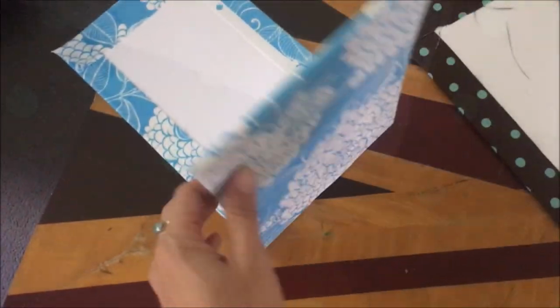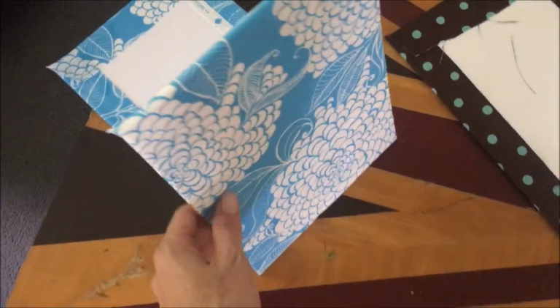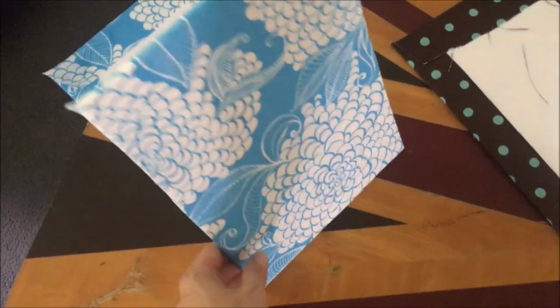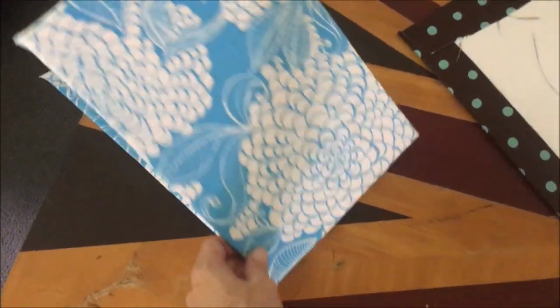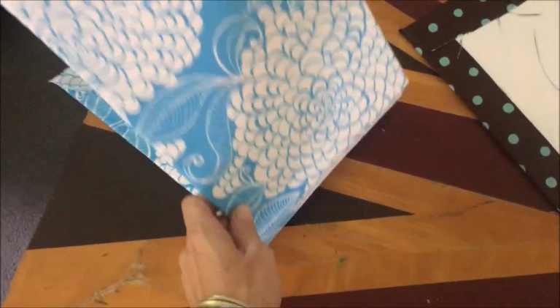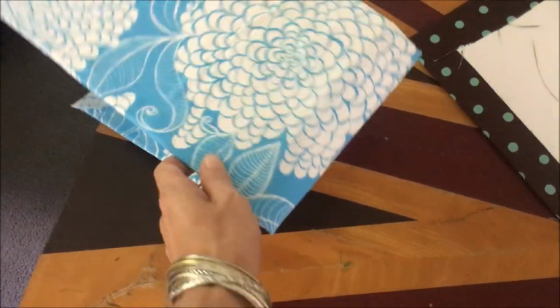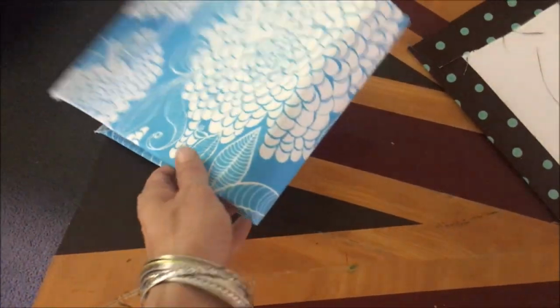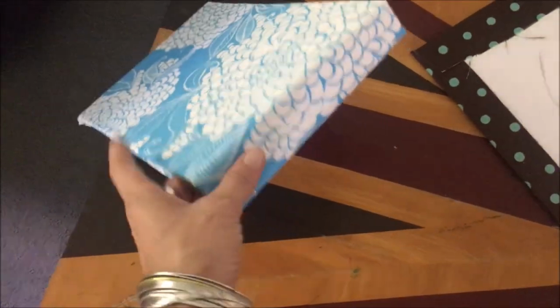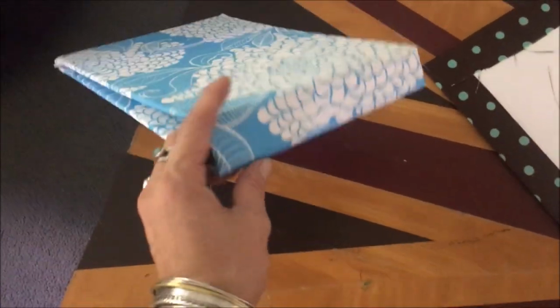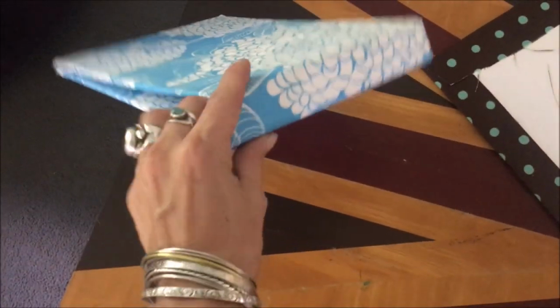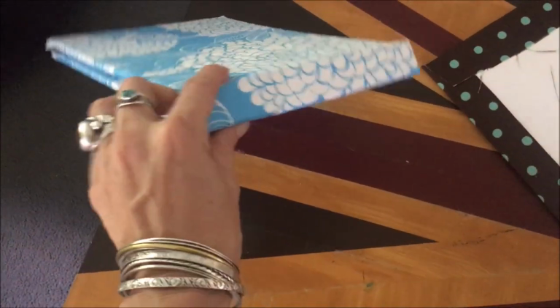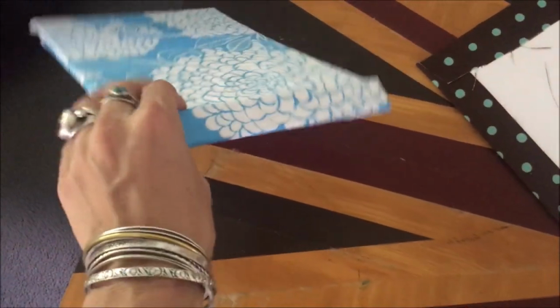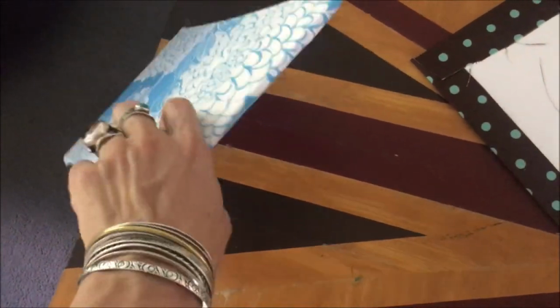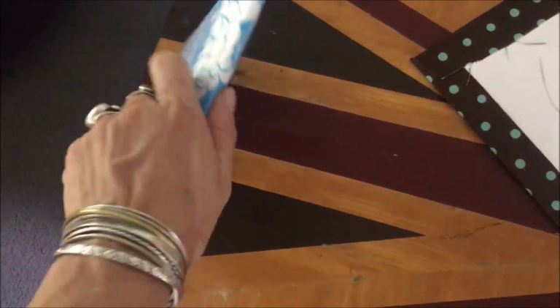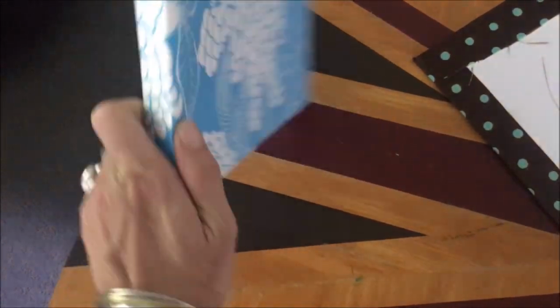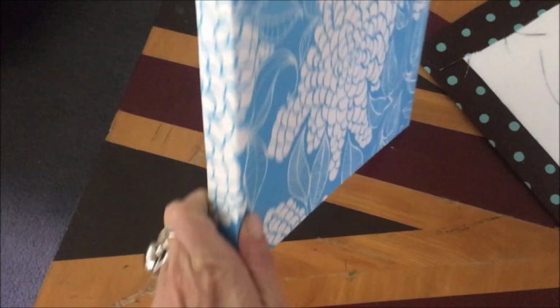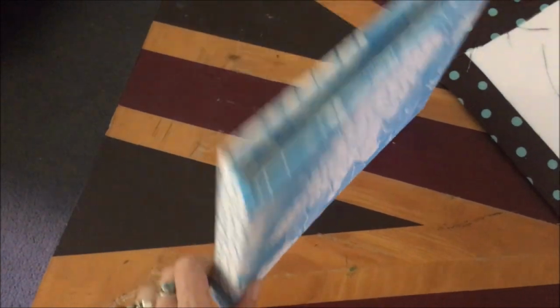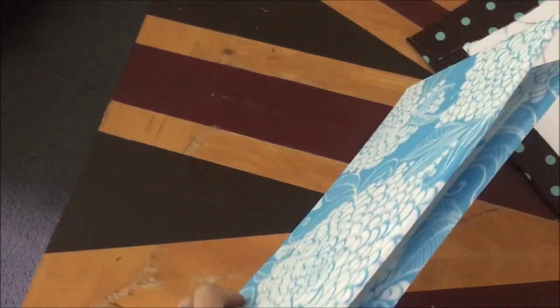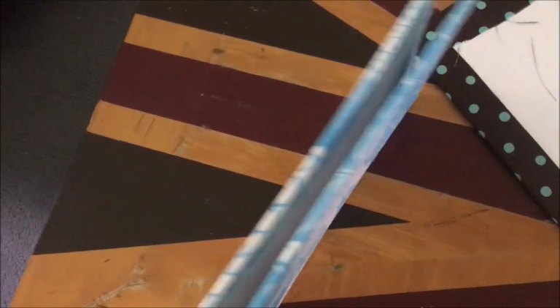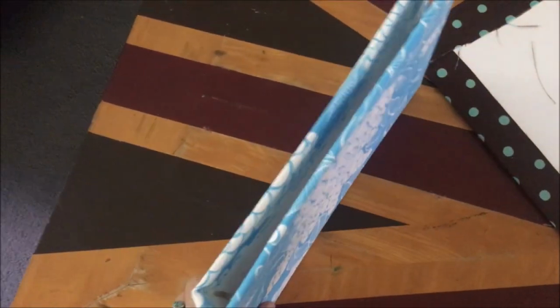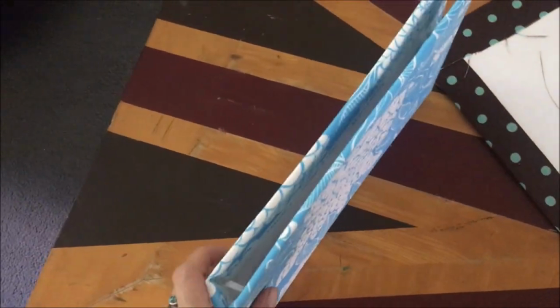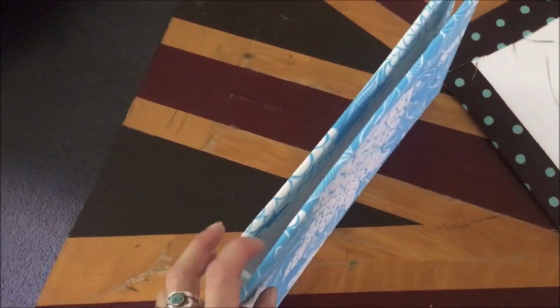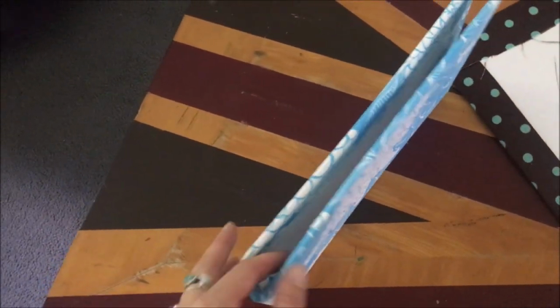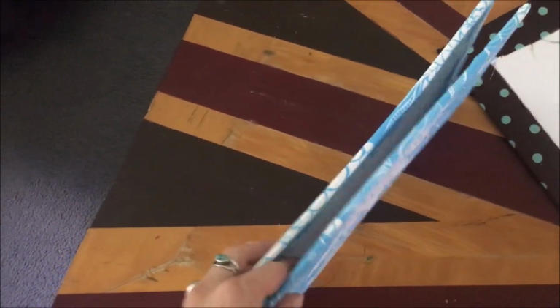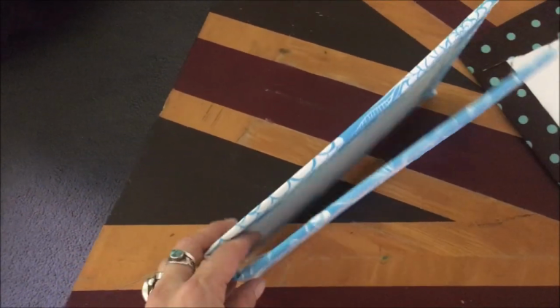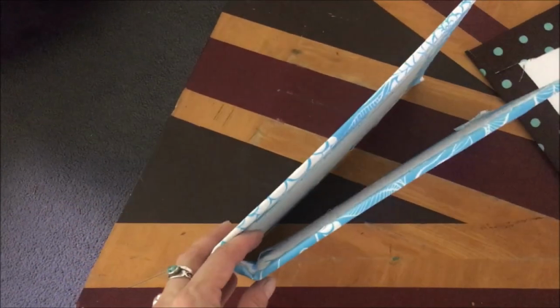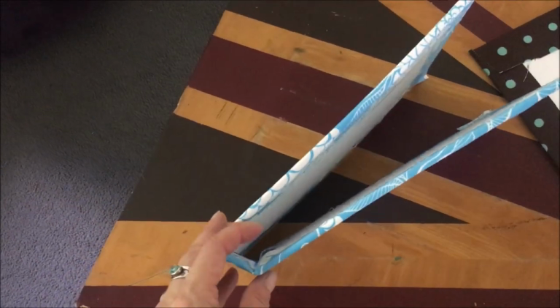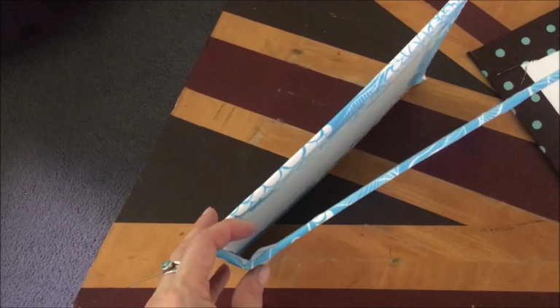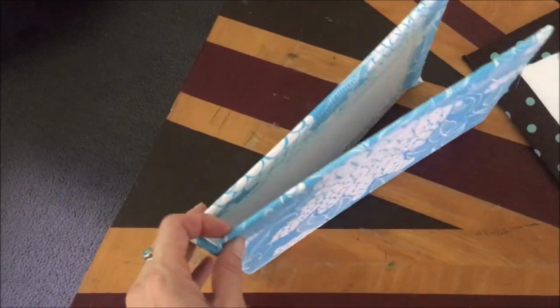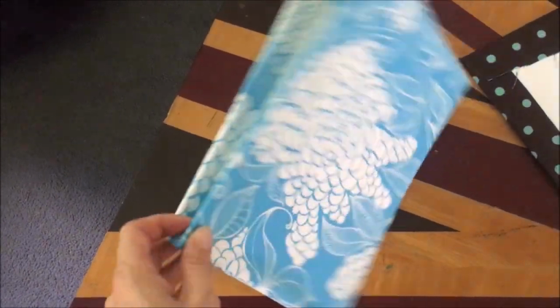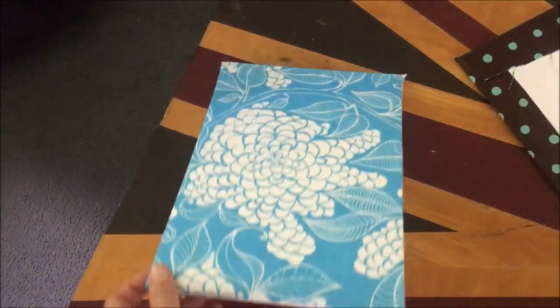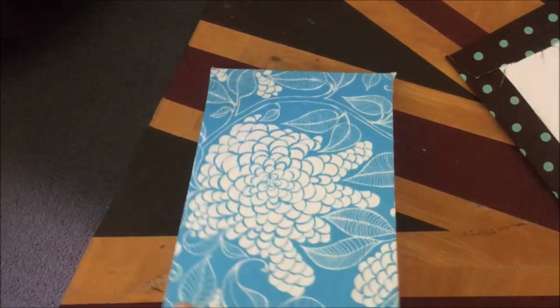I actually let these dry out for a few hours — they will be nice and stiff and no wet glue by the time I am ready to insert the binding.